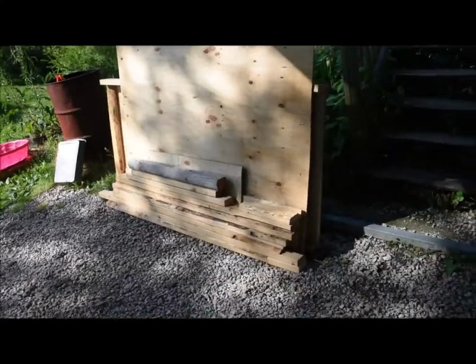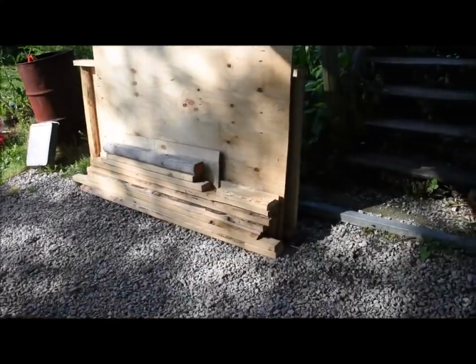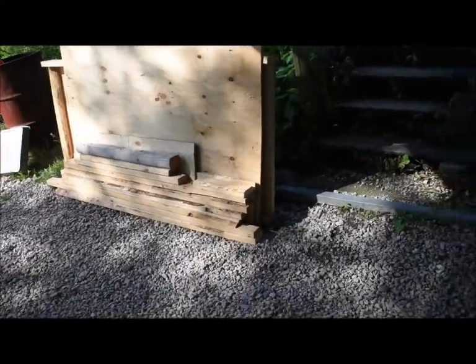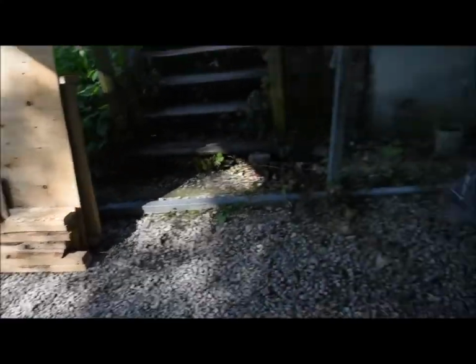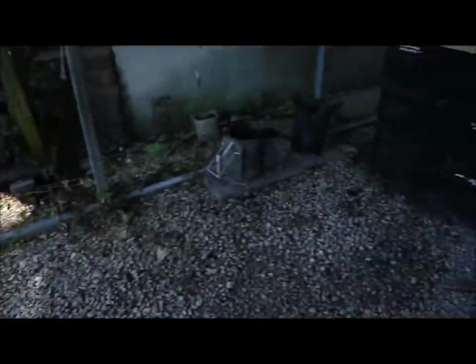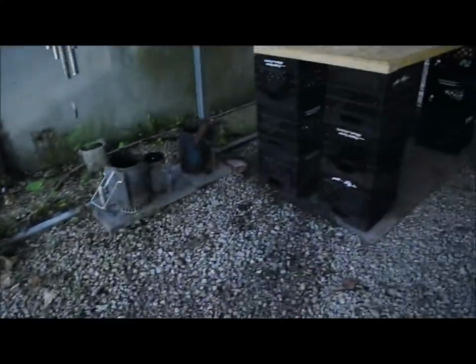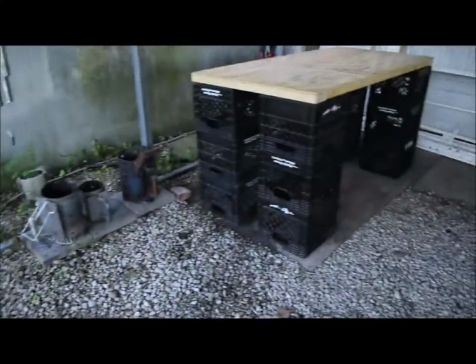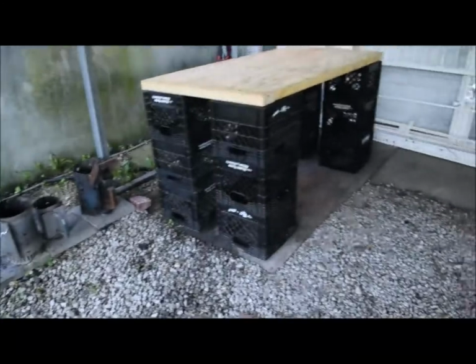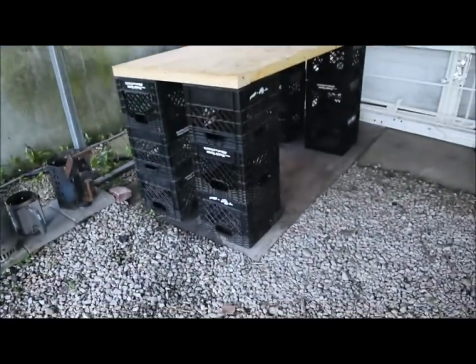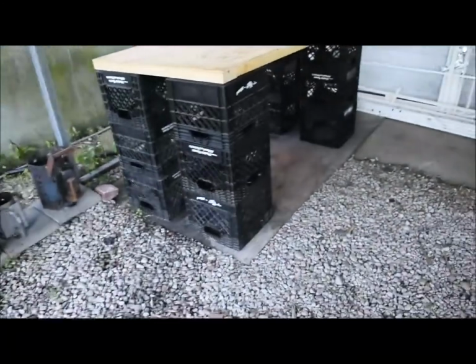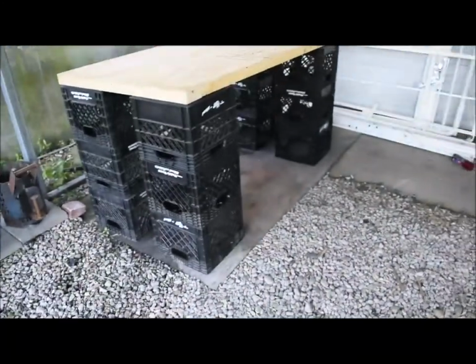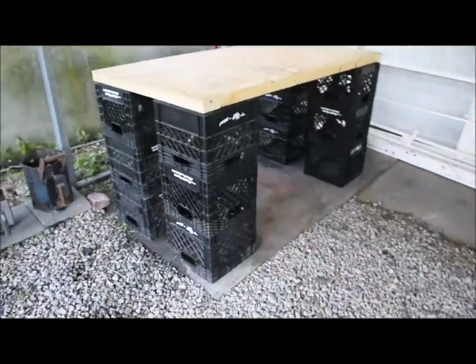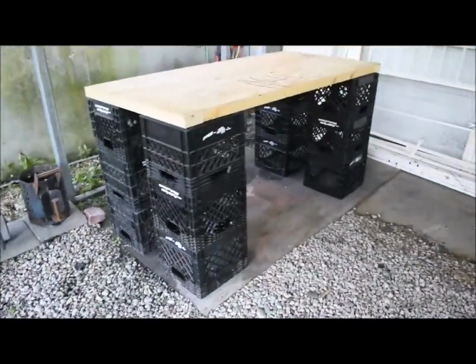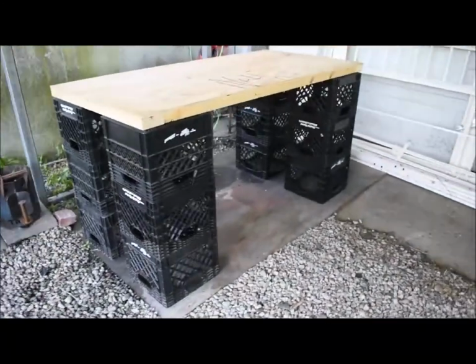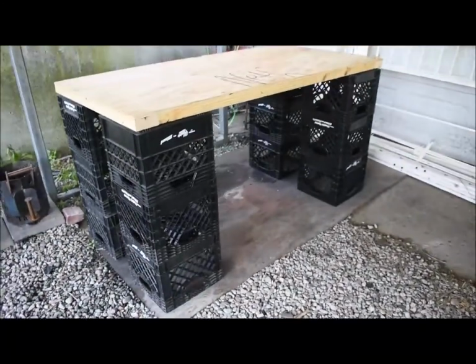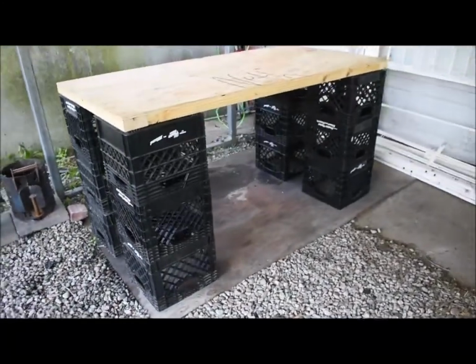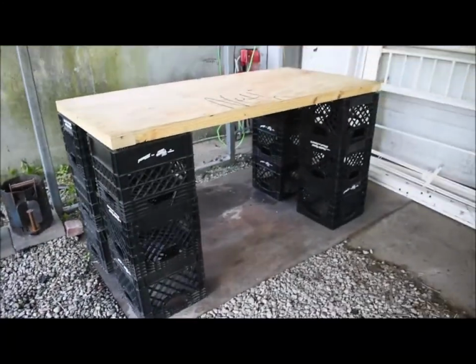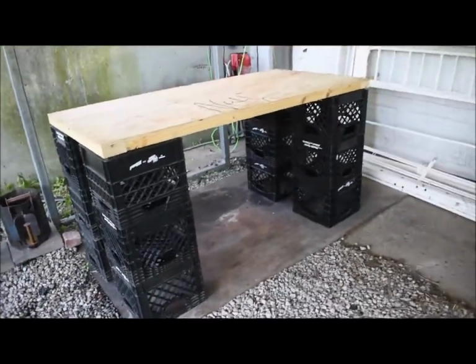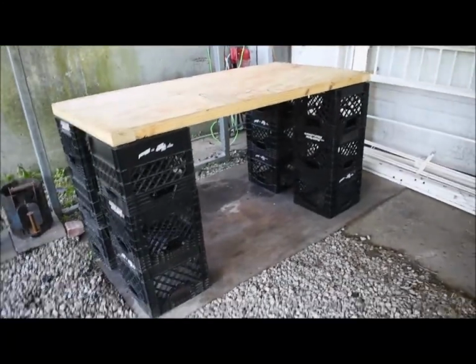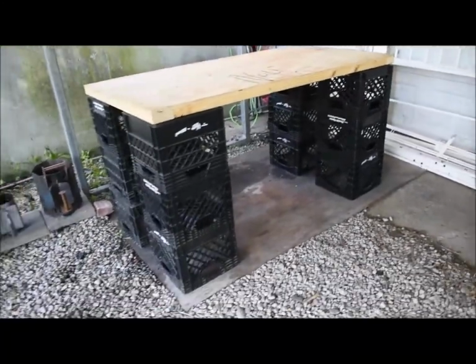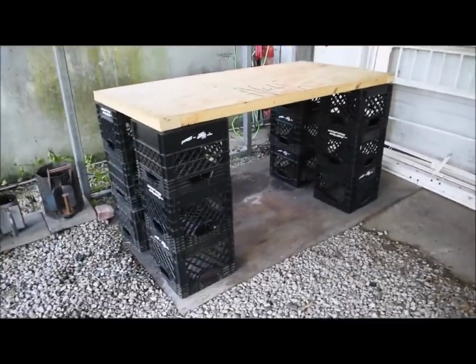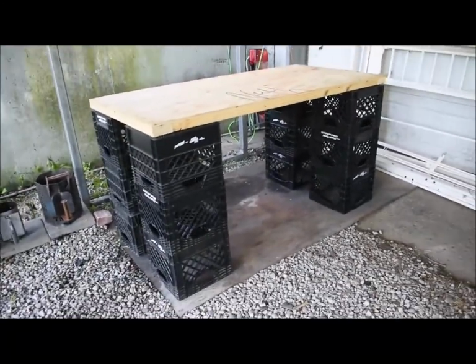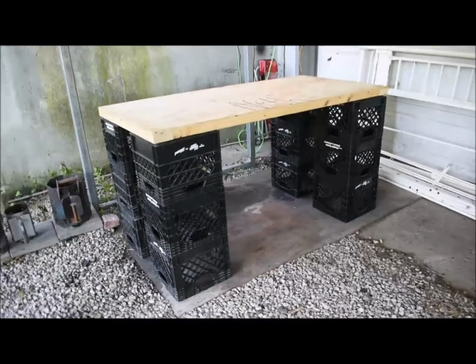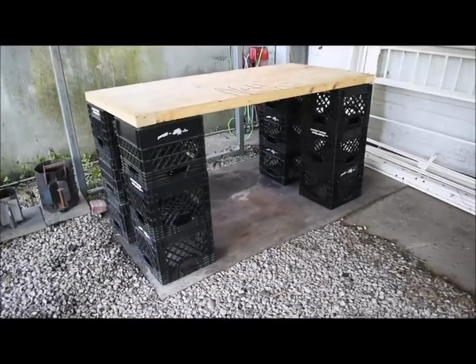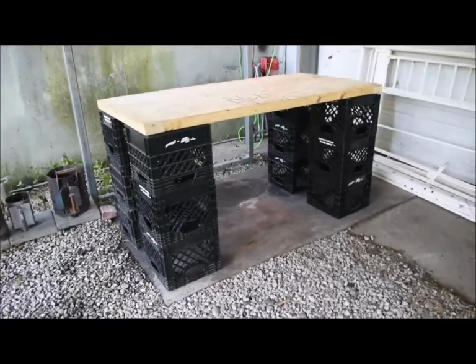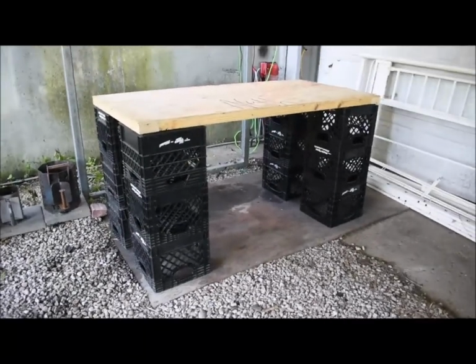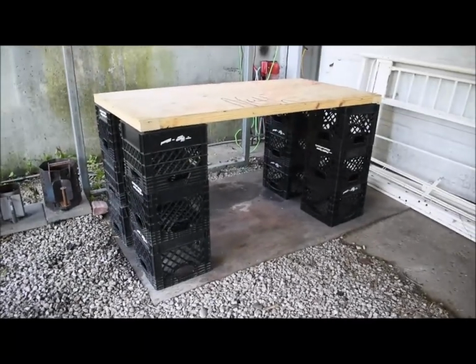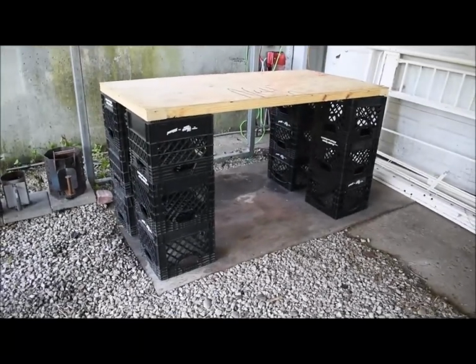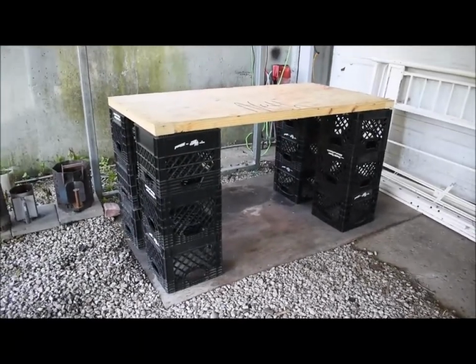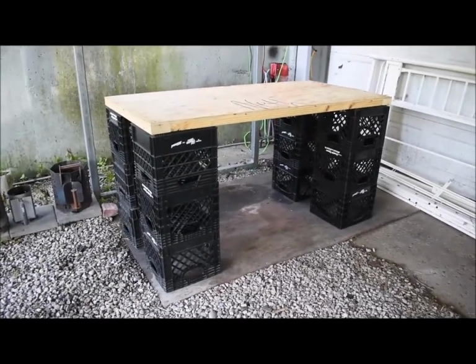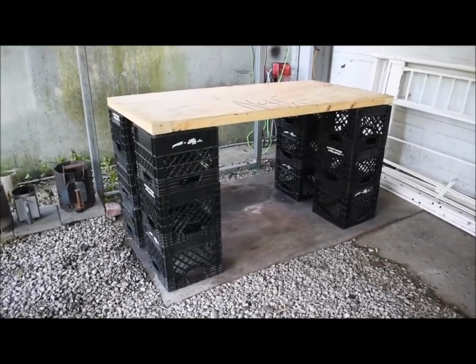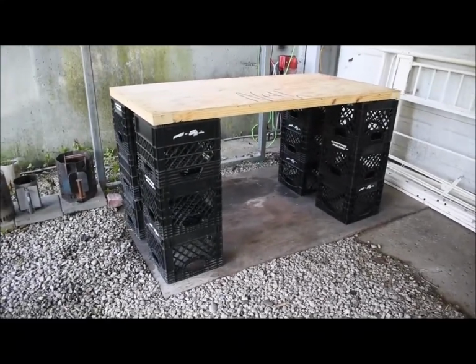I'll repurpose the rest for something else. My buddy gave me these milk crates that he had — he had a bunch. I've got probably a bunch more in the garage; I don't want to say how many.